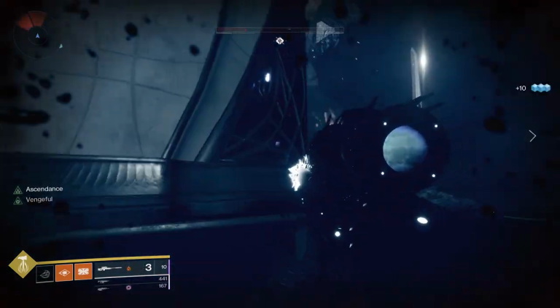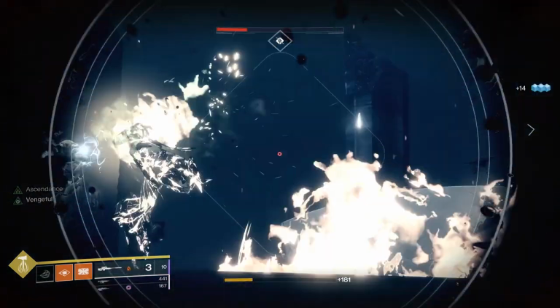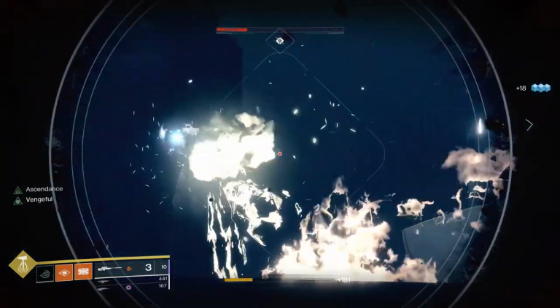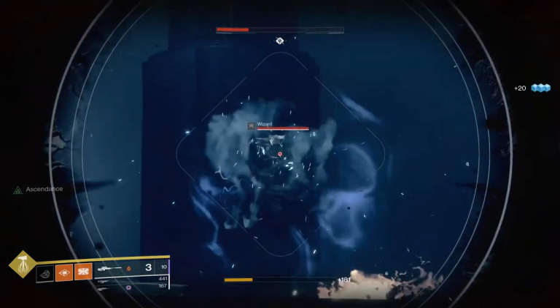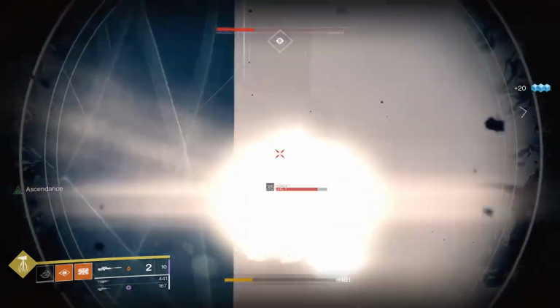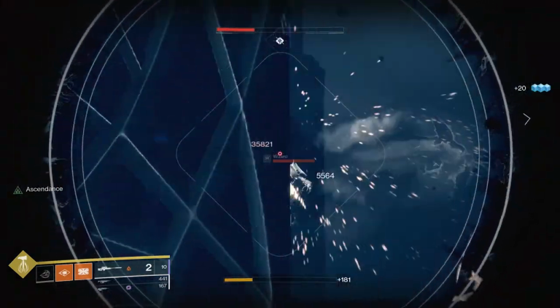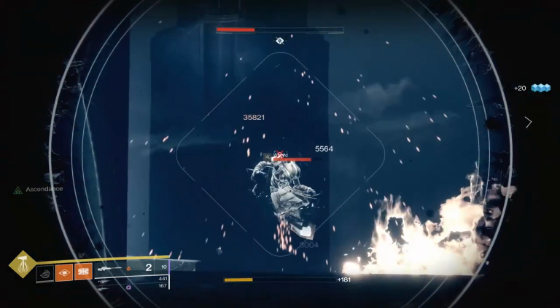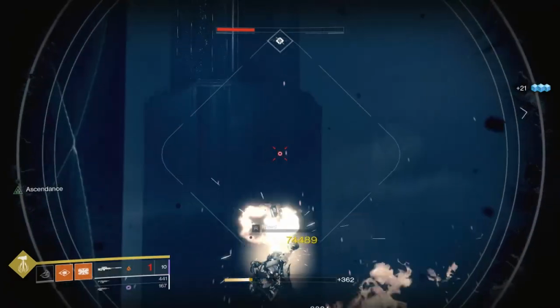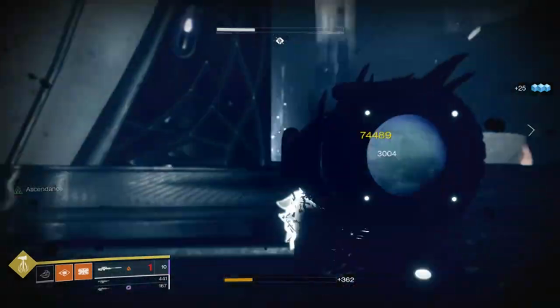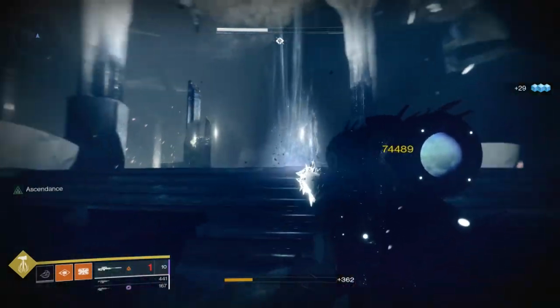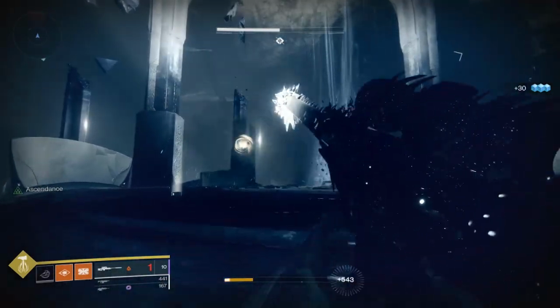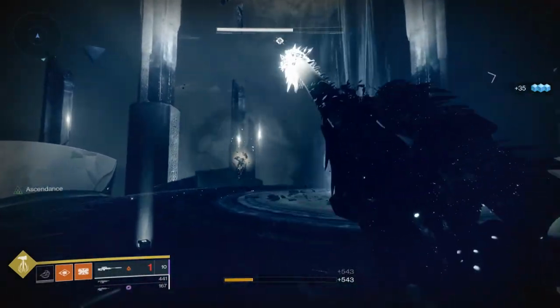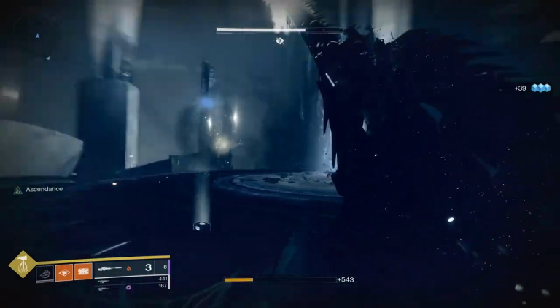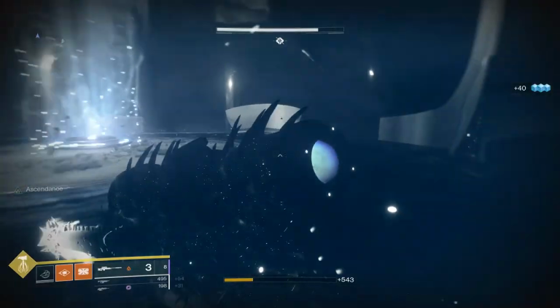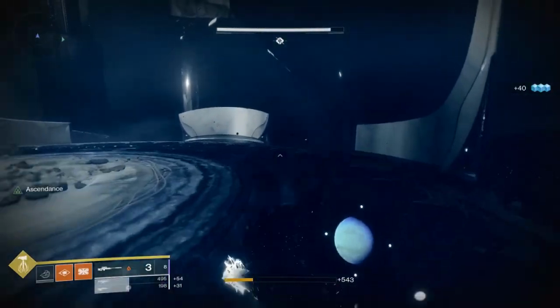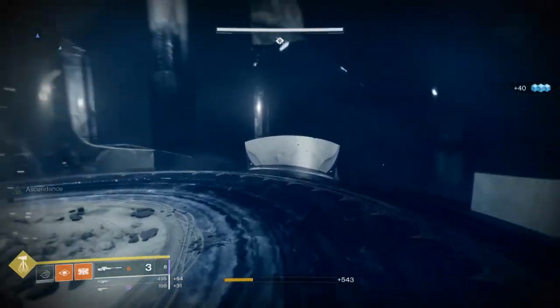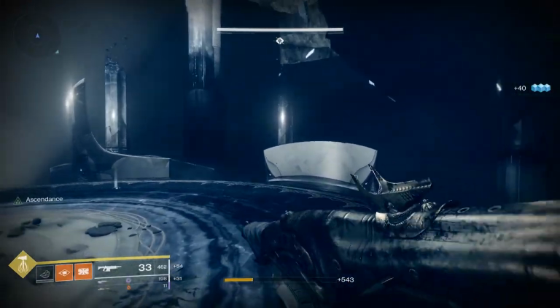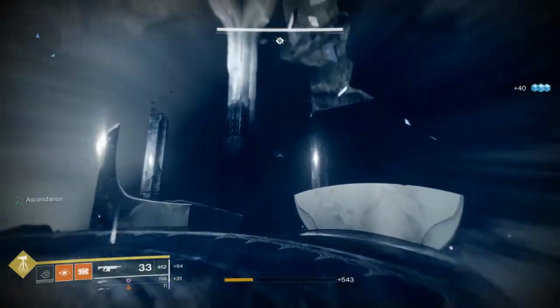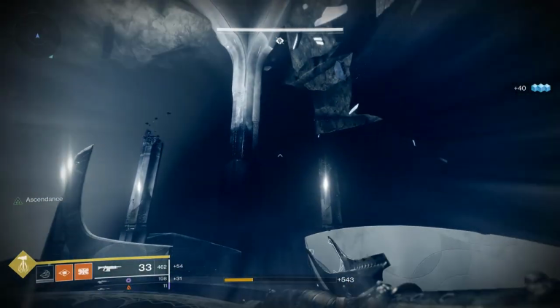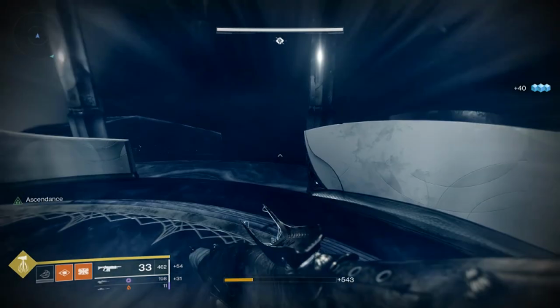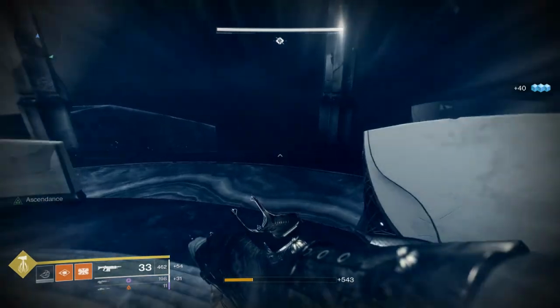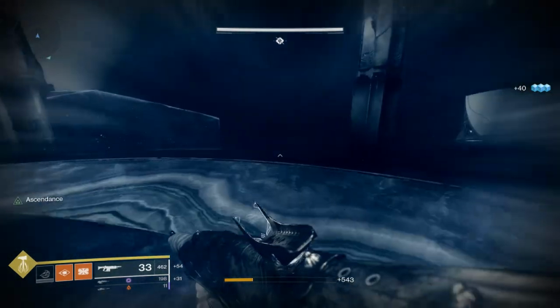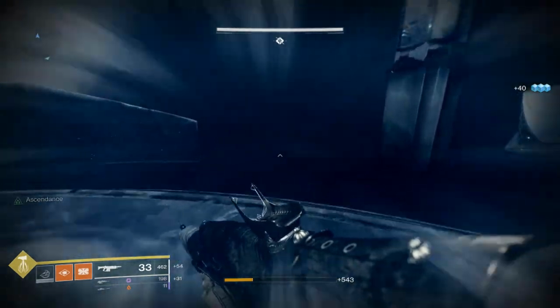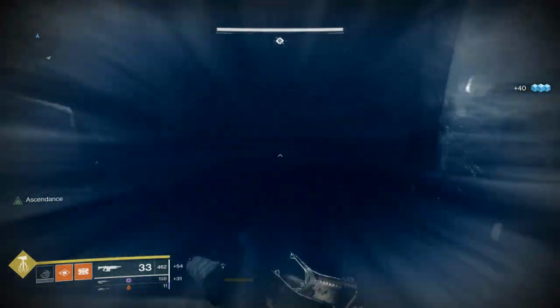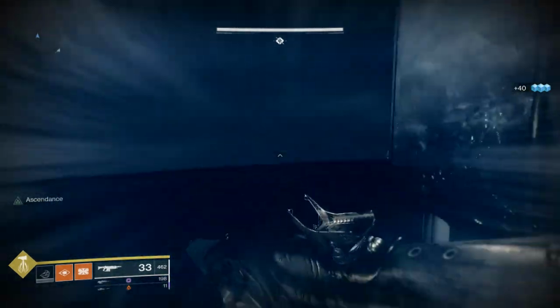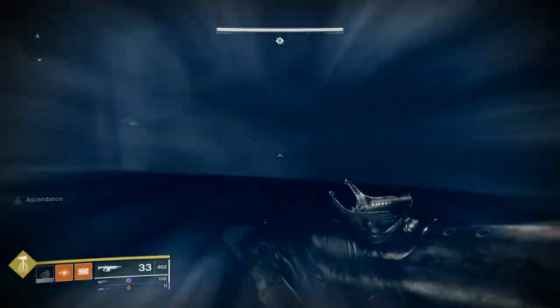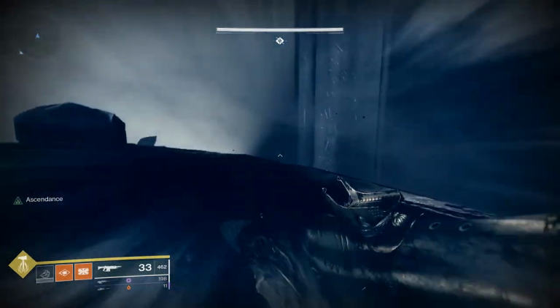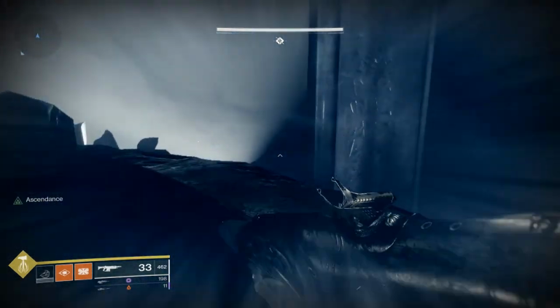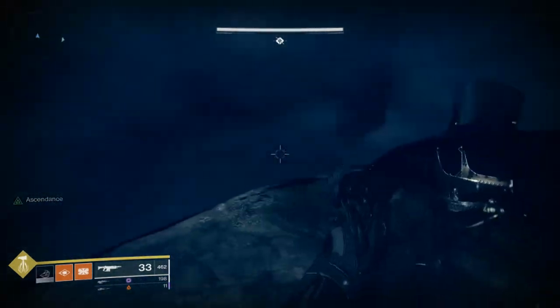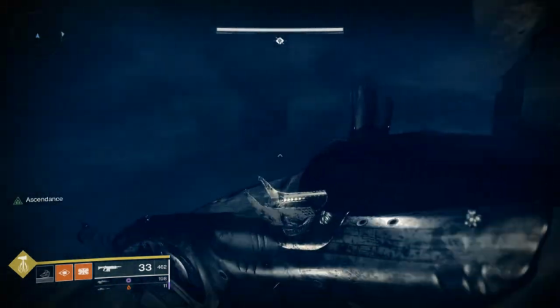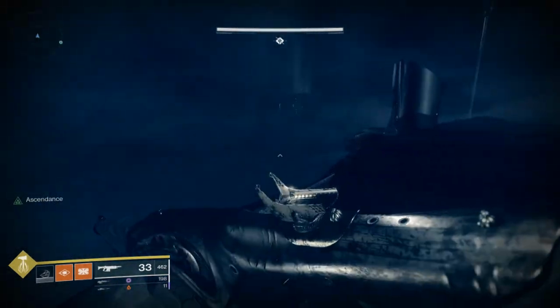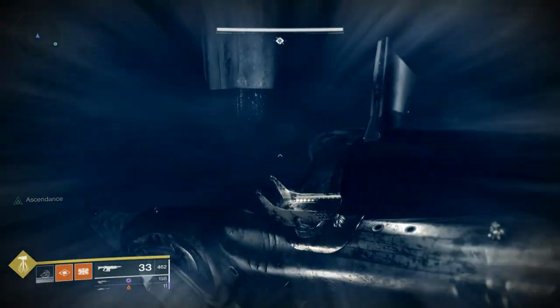The next chest after this is also a big chest, located after the Vorgeth fight. Before you take the elevator up, there's an ascendant-required chest off to the right side where the wizards are. Look over towards the right and platforms will start to spawn — take them there.